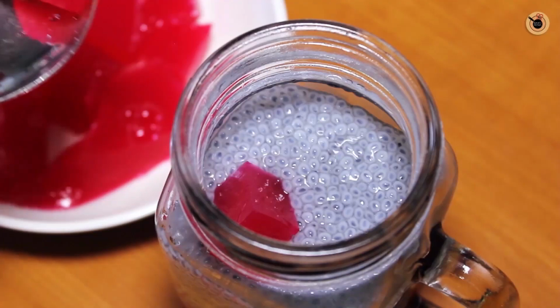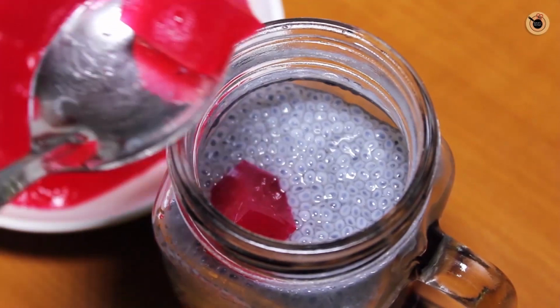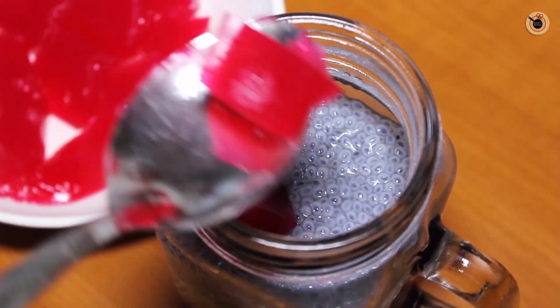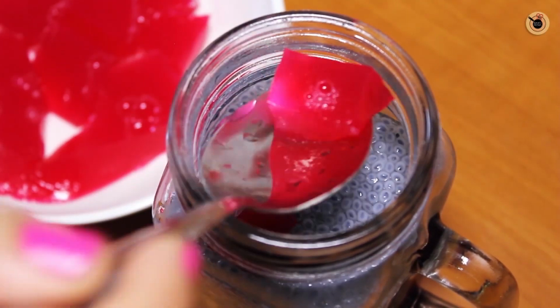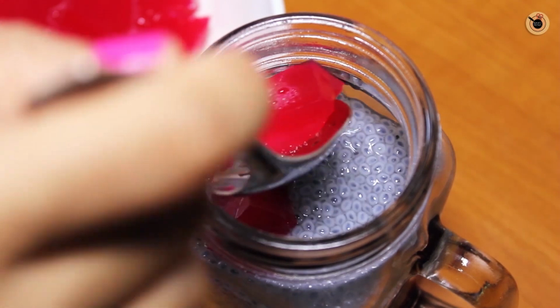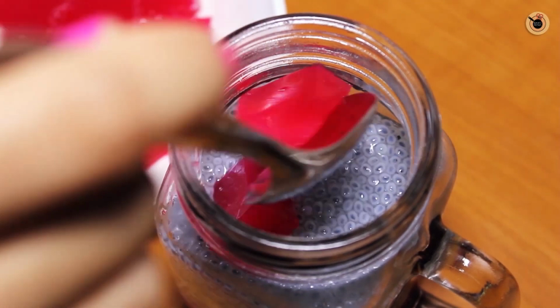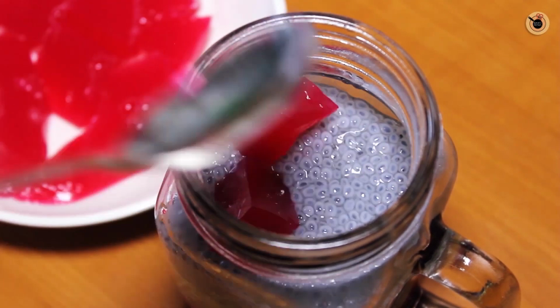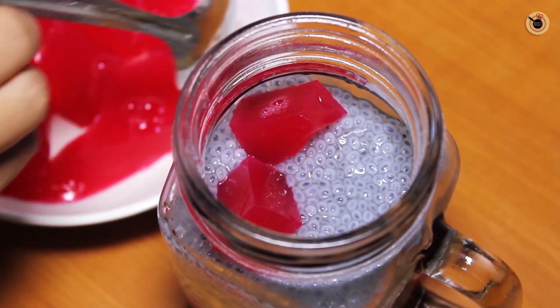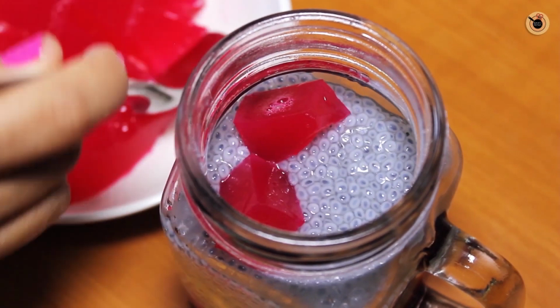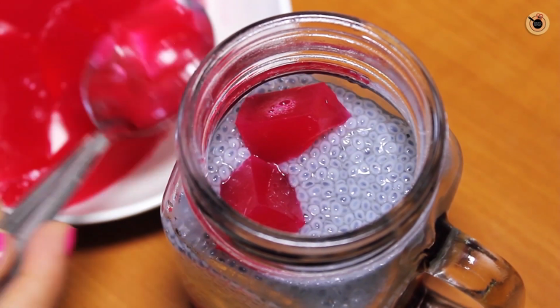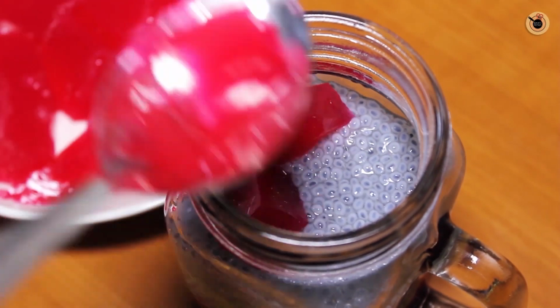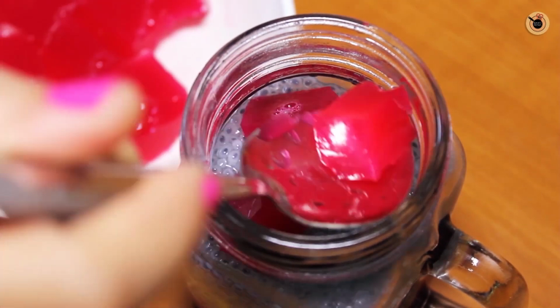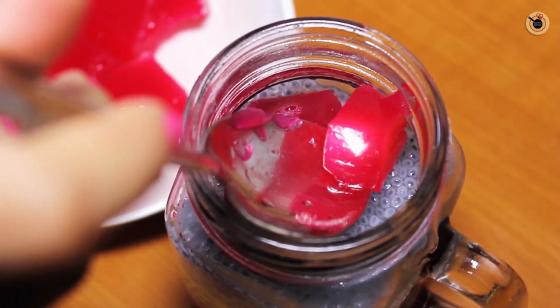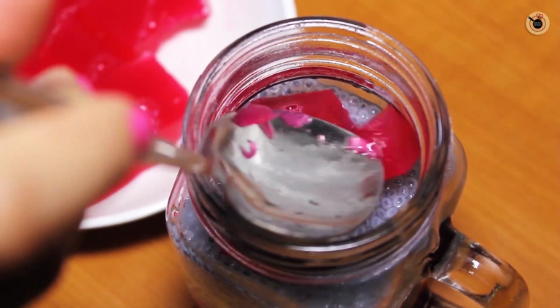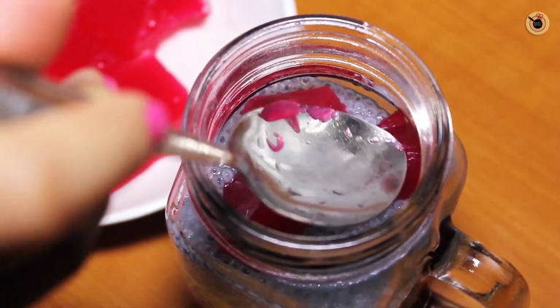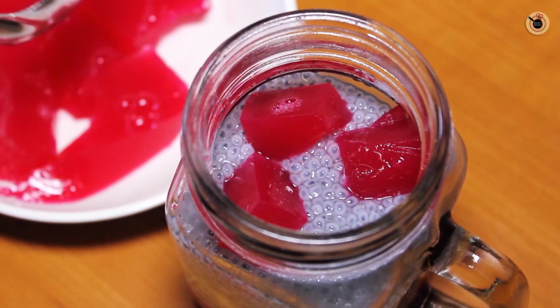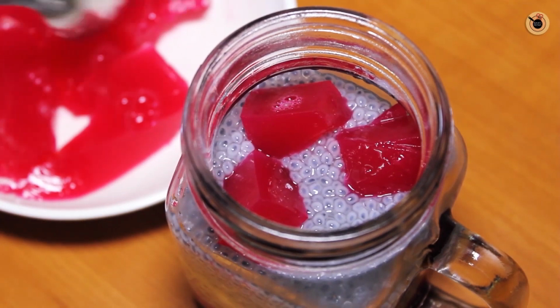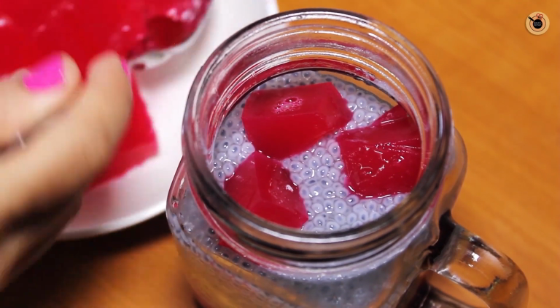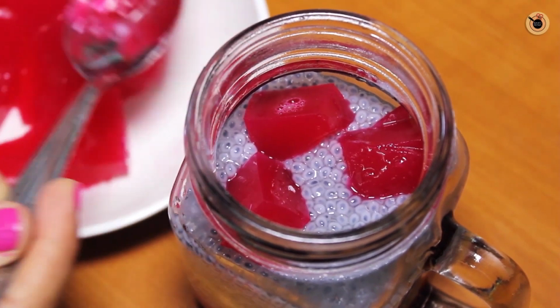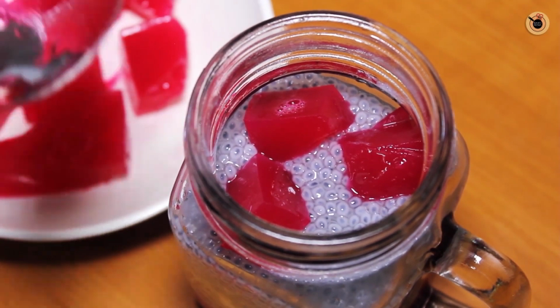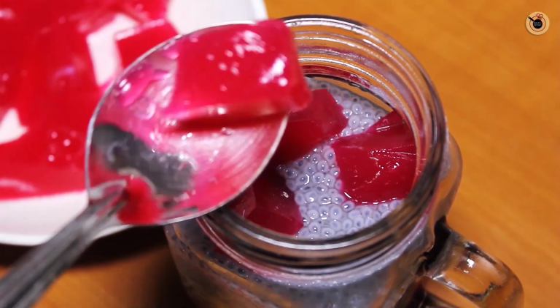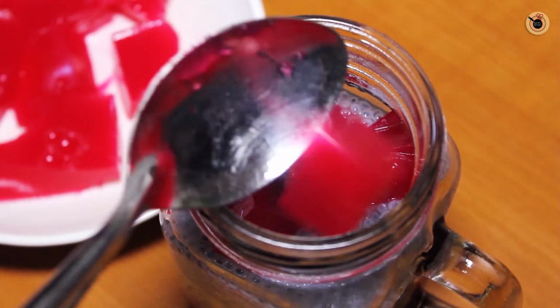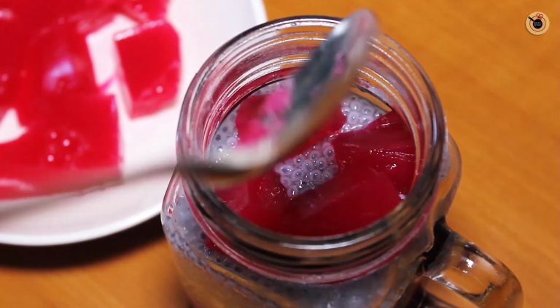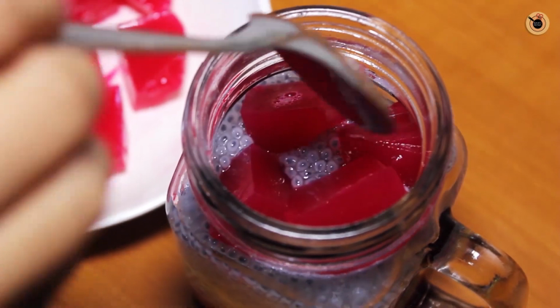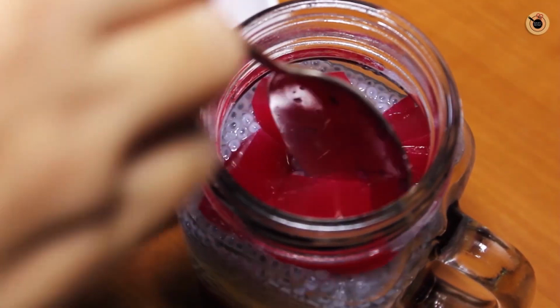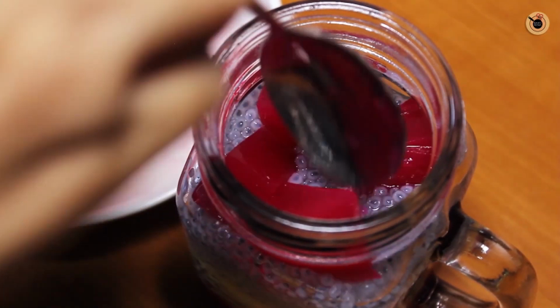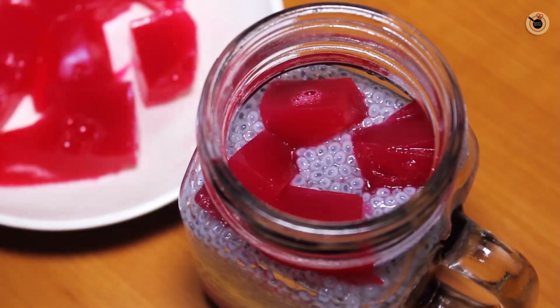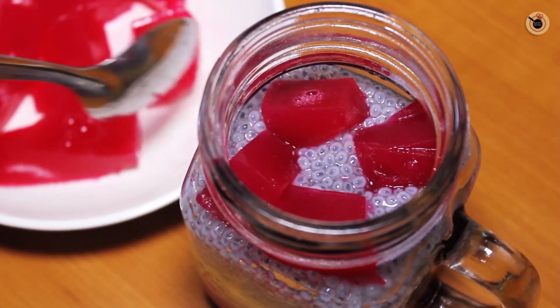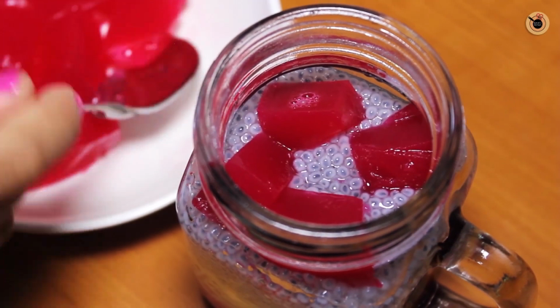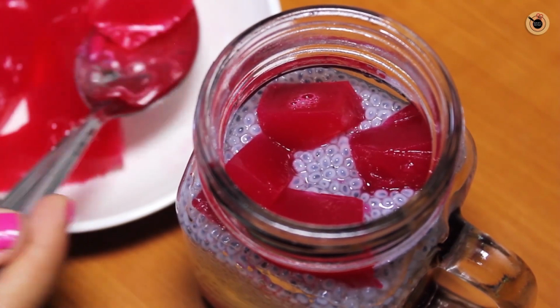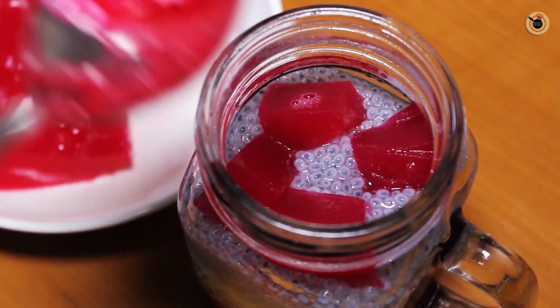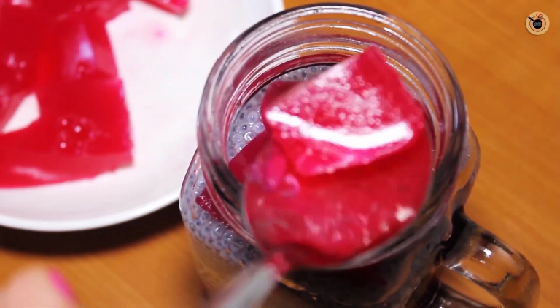And then I will add a little jelly cubes. I had prepared this jelly before — it is strawberry jelly. The instructions are written on the package on how to set the jelly in the fridge, so this process becomes easy.